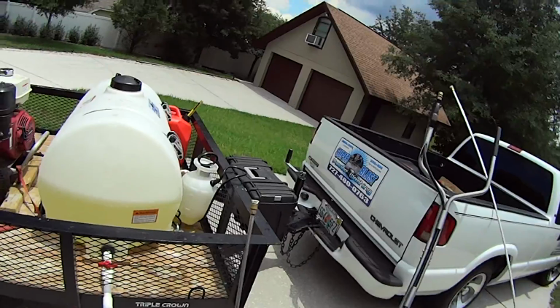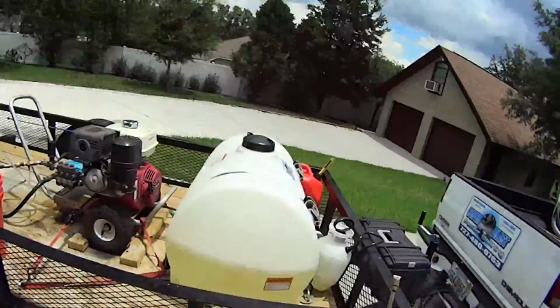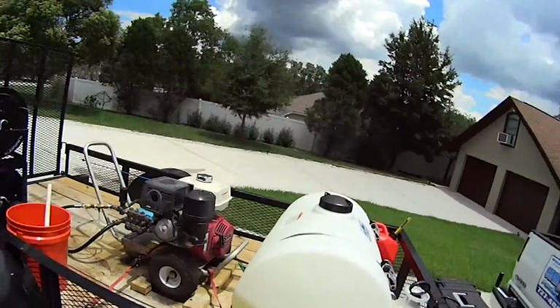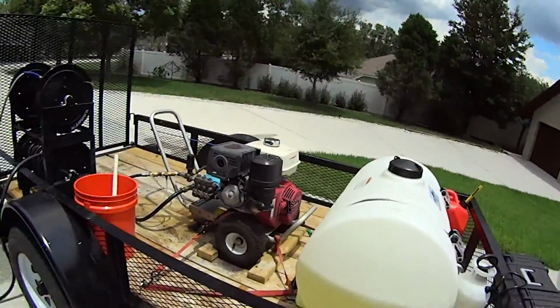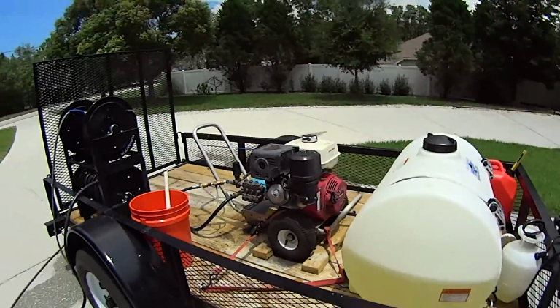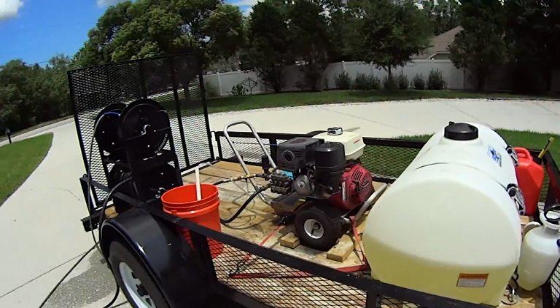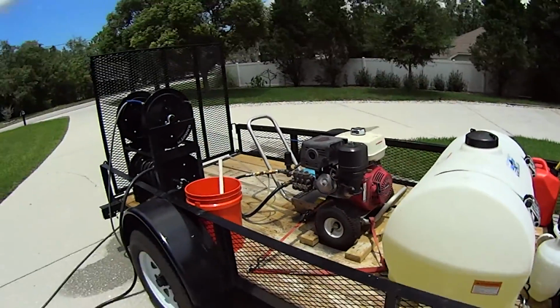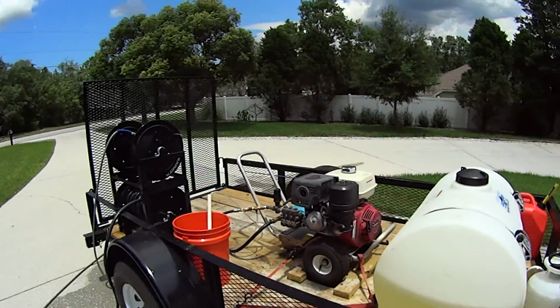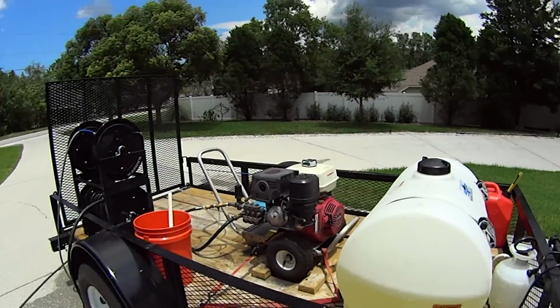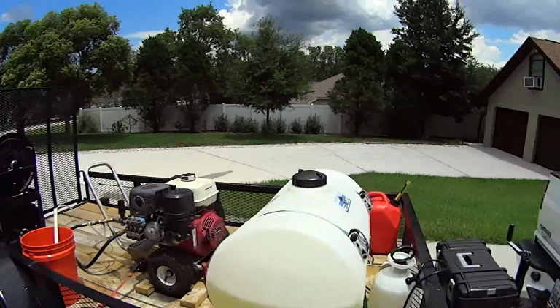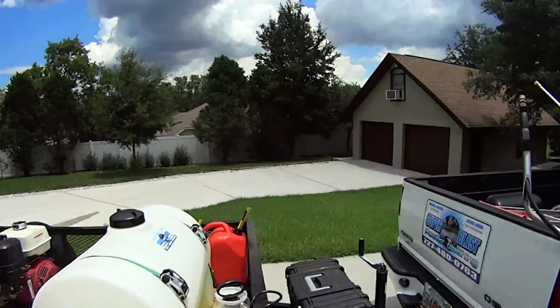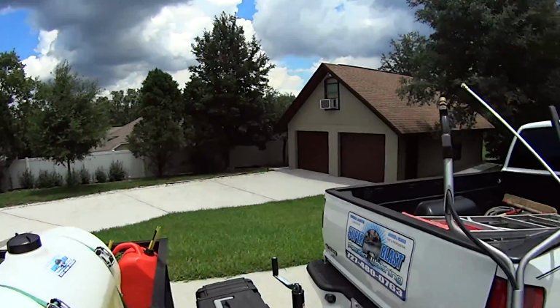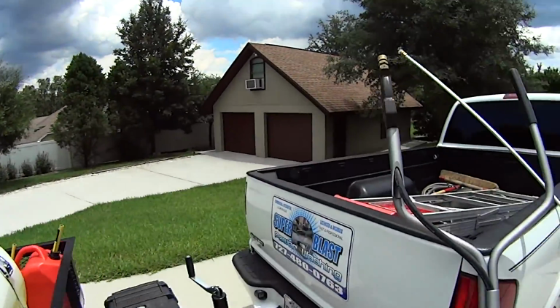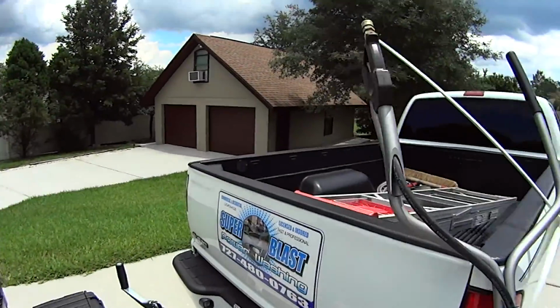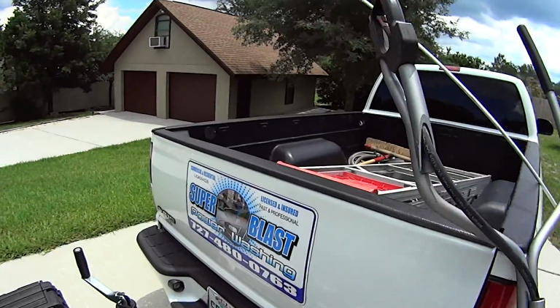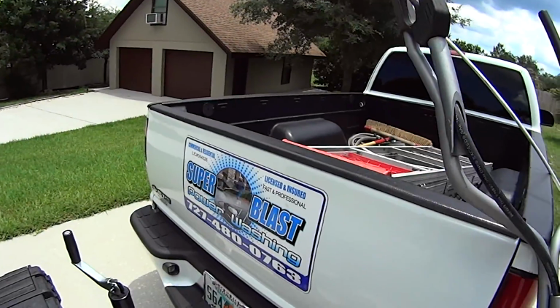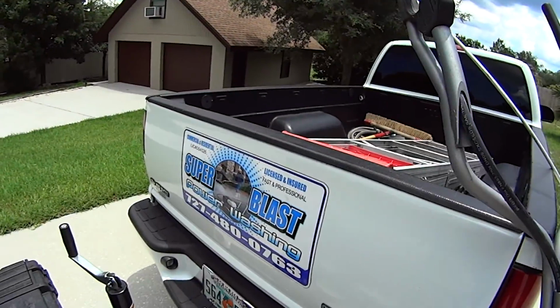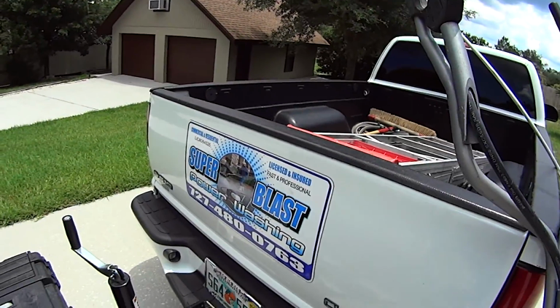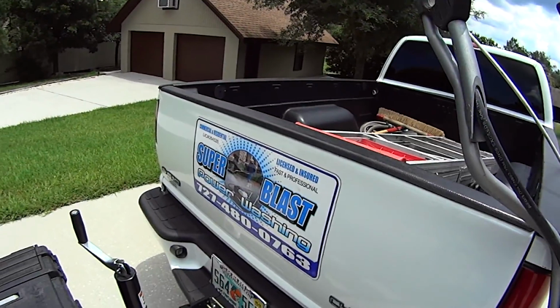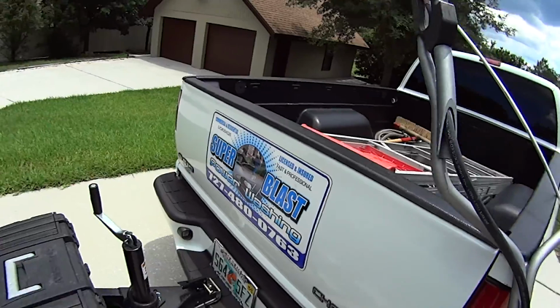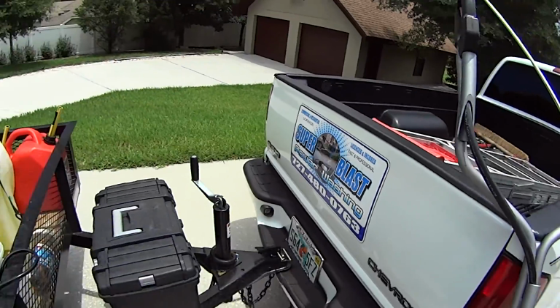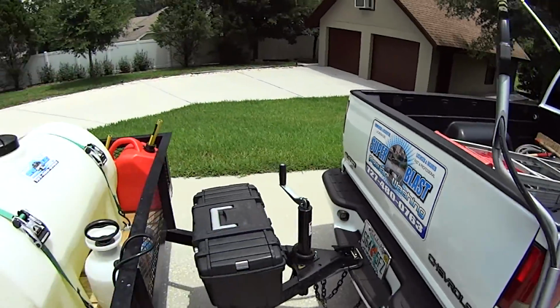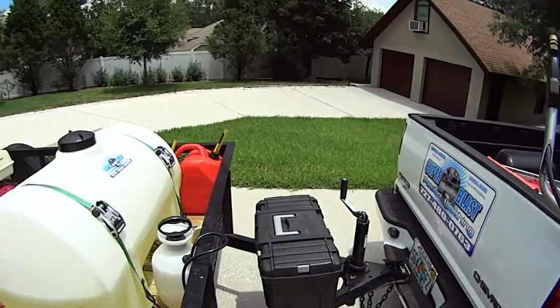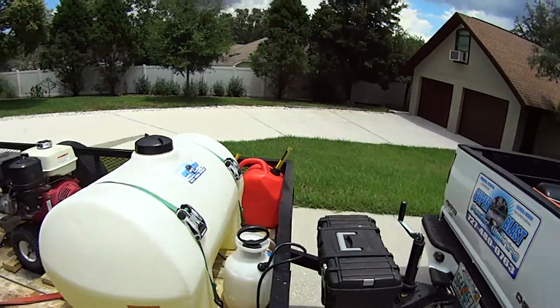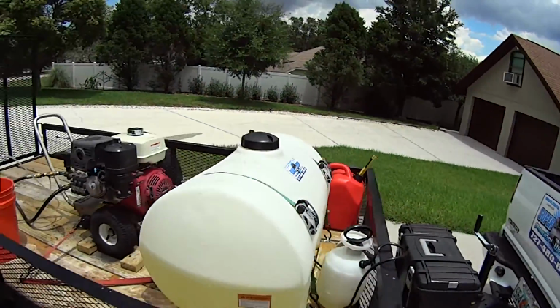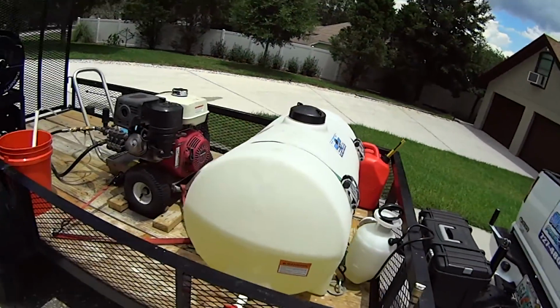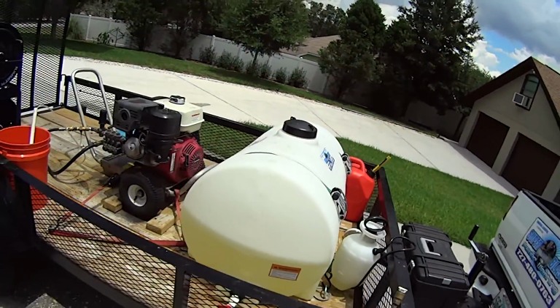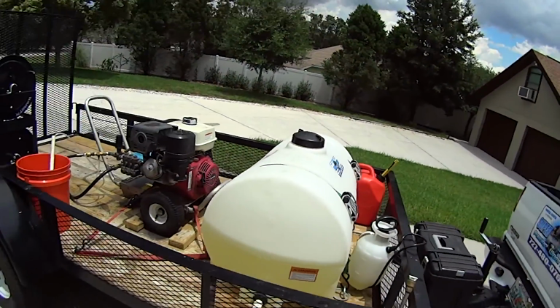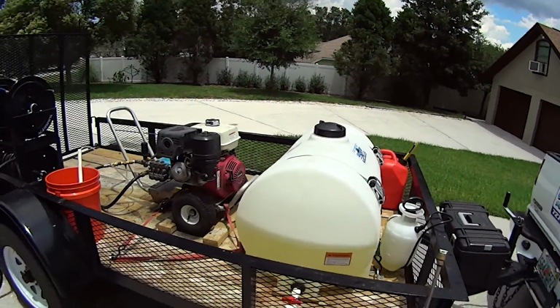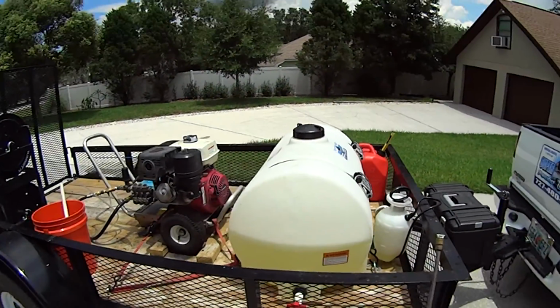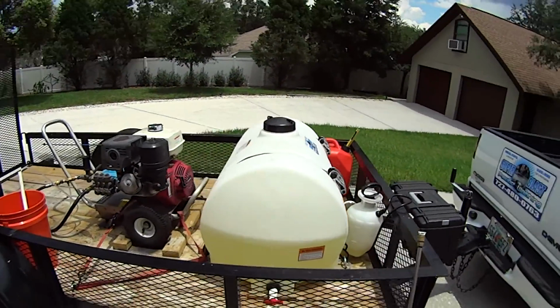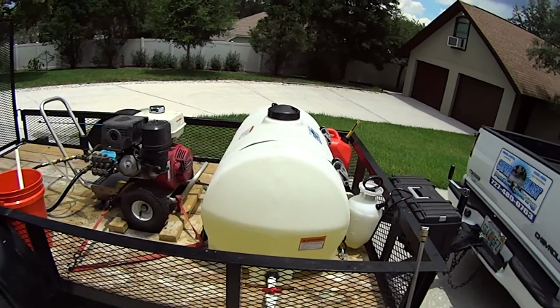How's everybody doing today? My name is Don from Super Blast Power Washing. I'm going to show you how our setup is. Very simple.